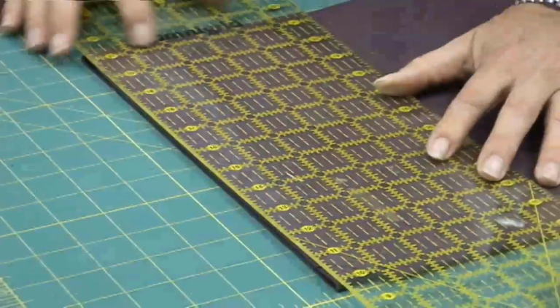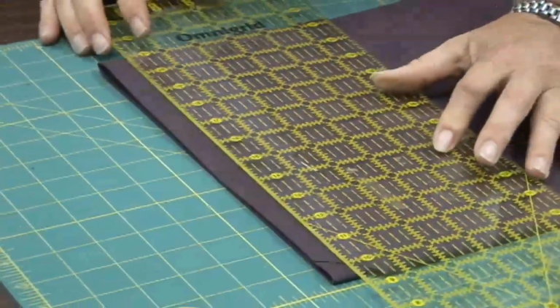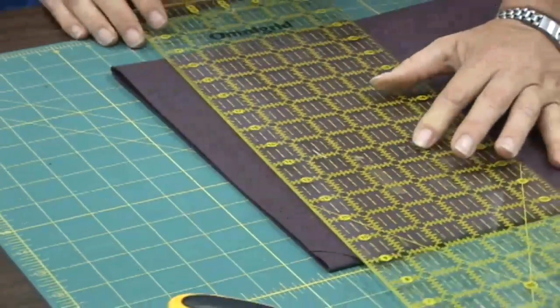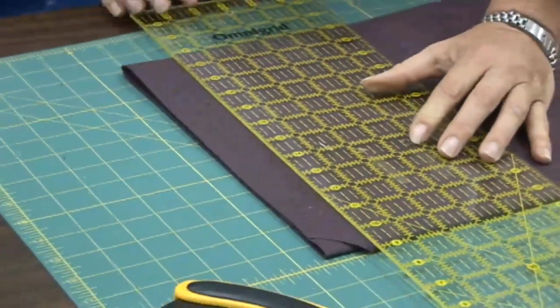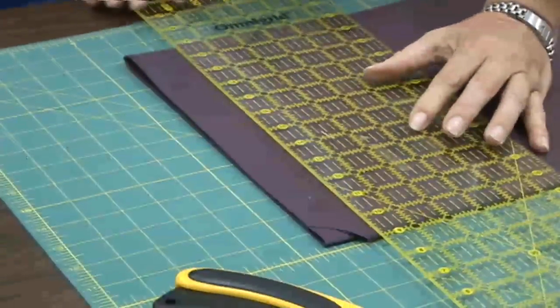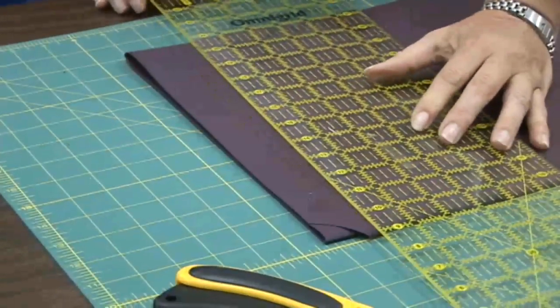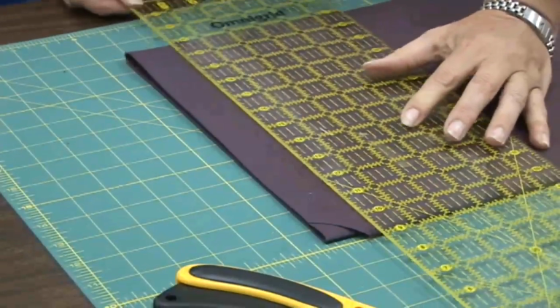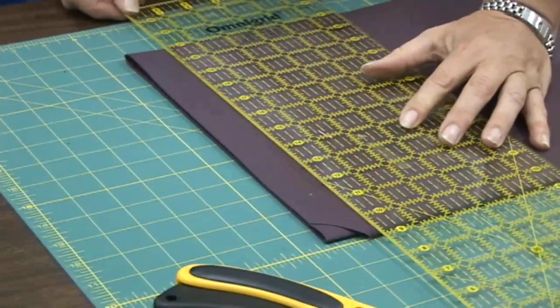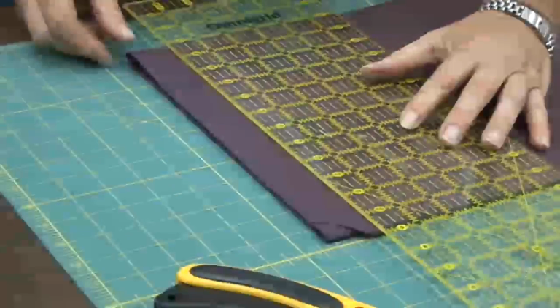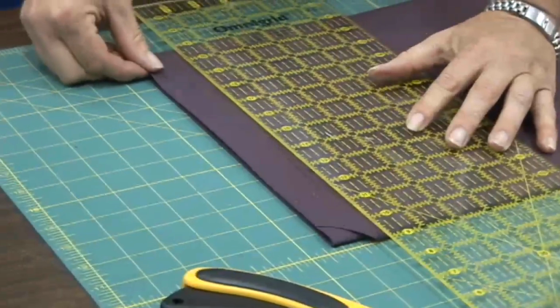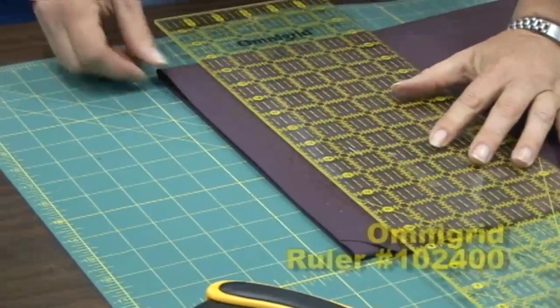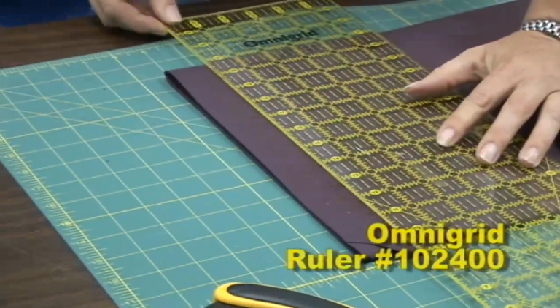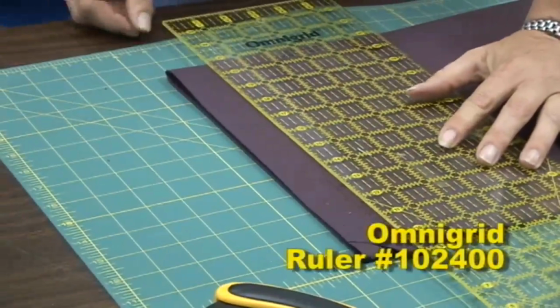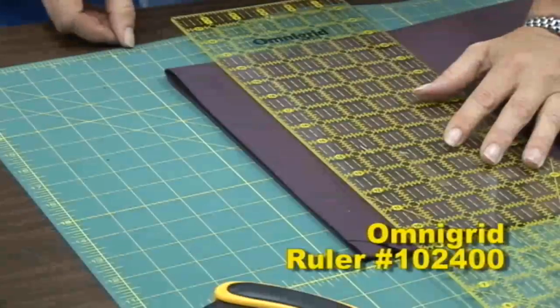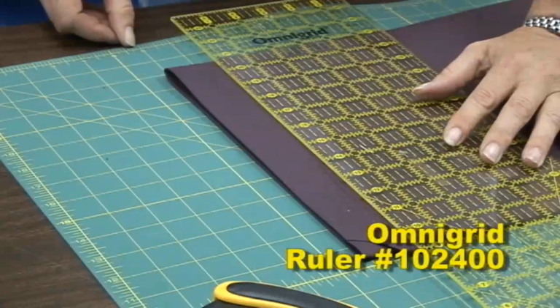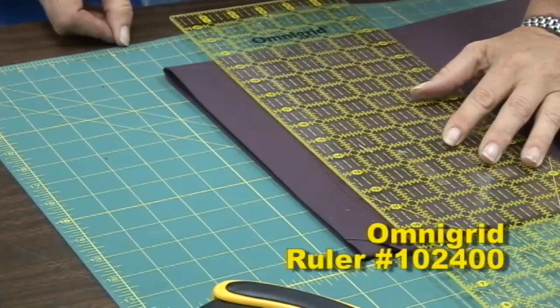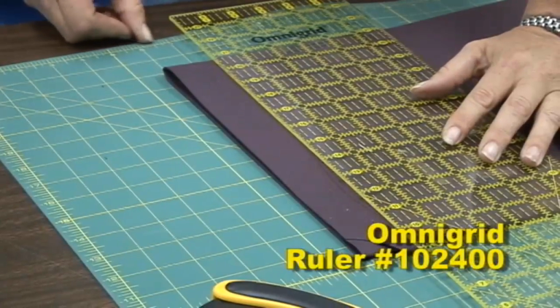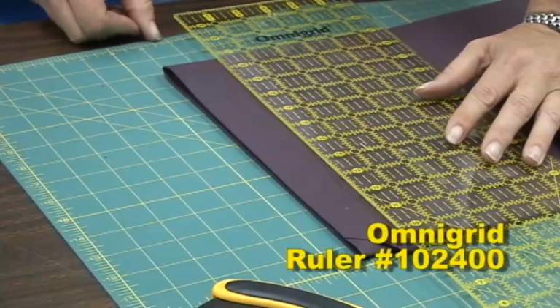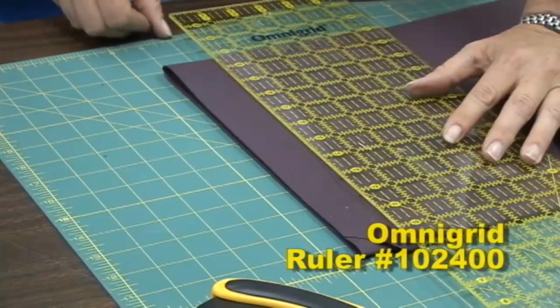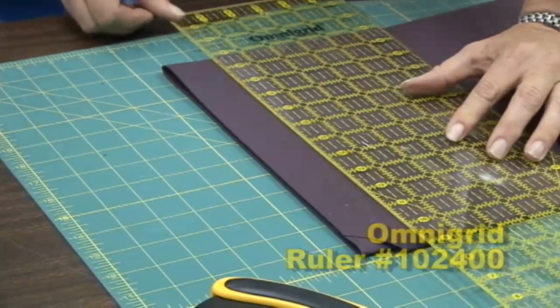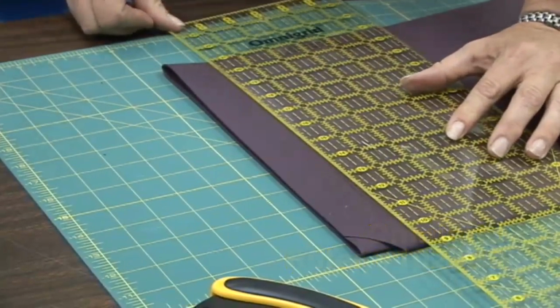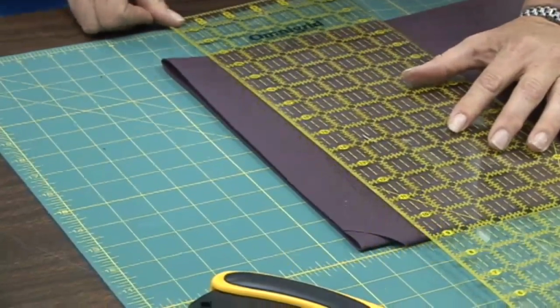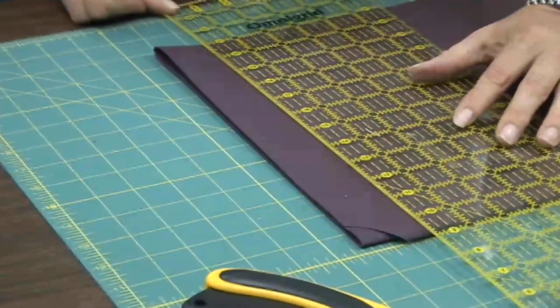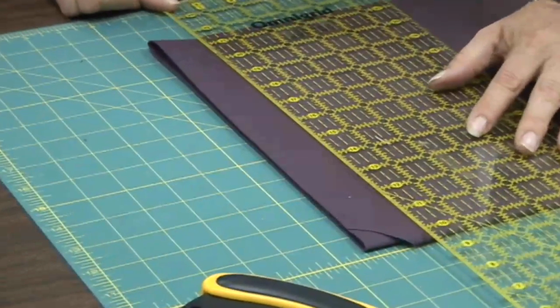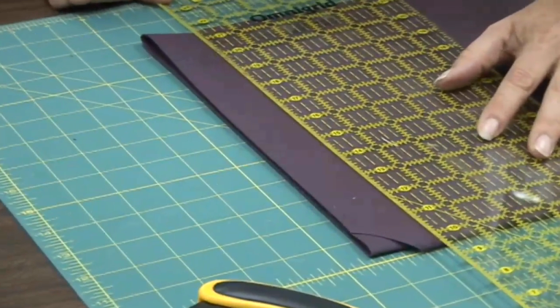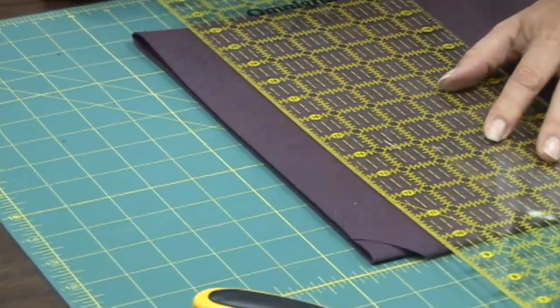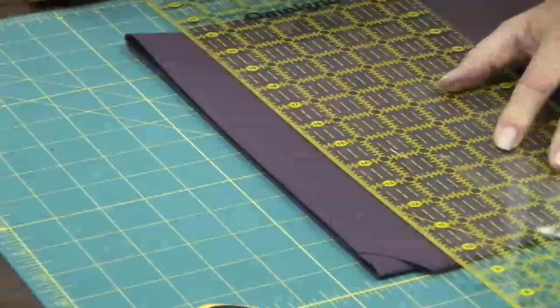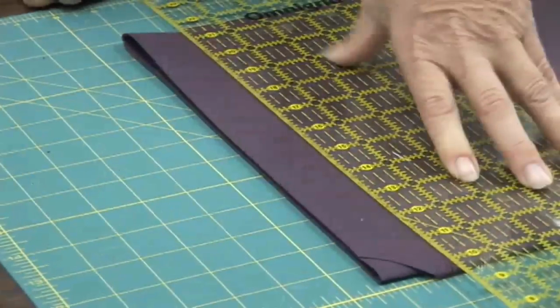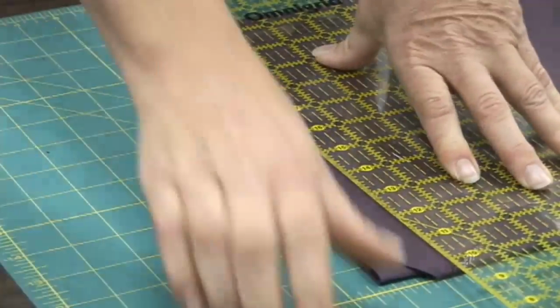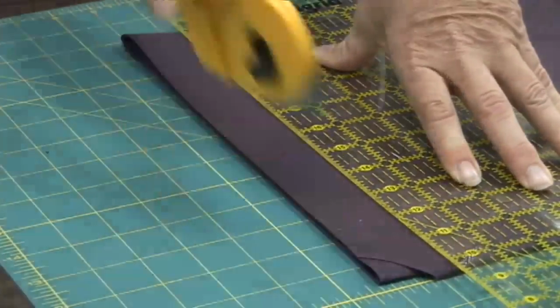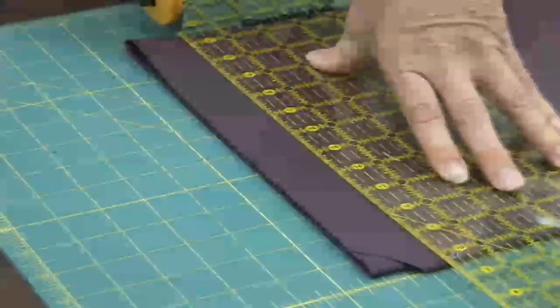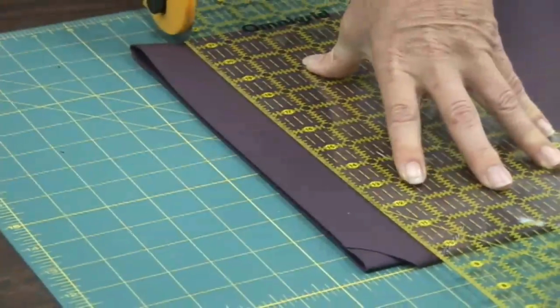We're also using the Omnigrid ruler — that's the ruler on top, which is 6 inches wide and 24 inches long. Great for making accurate measurements. You can see right through it and measure along that edge of fabric.